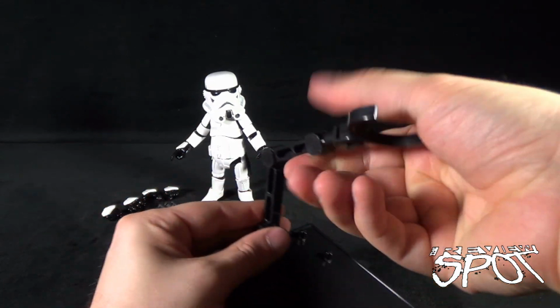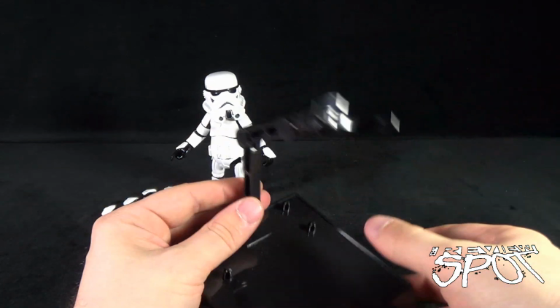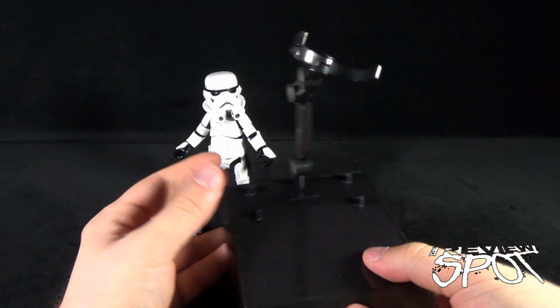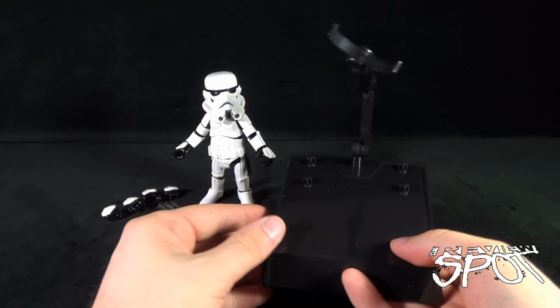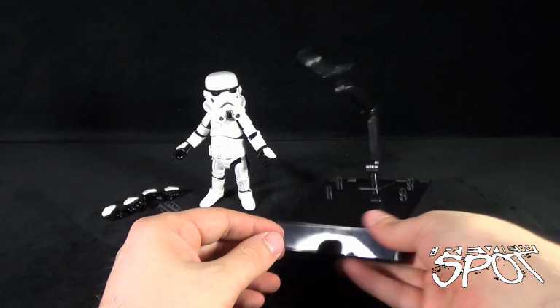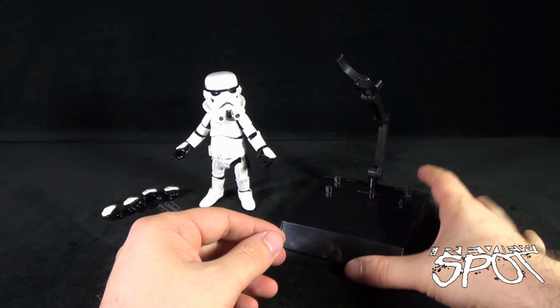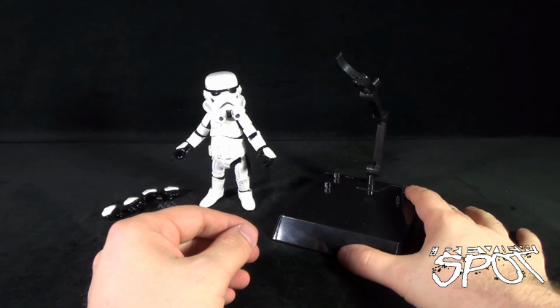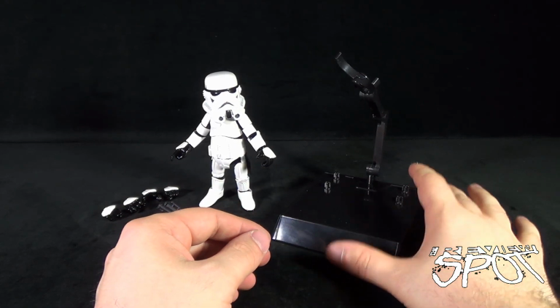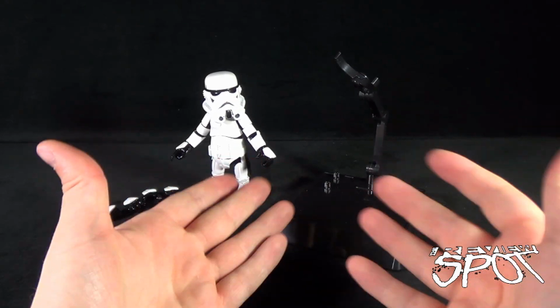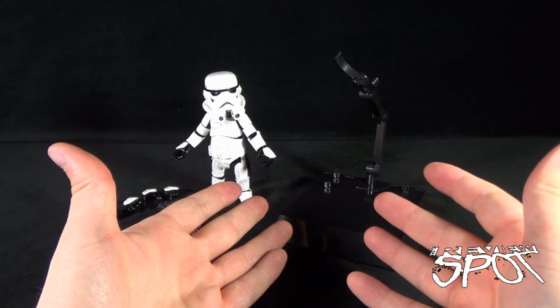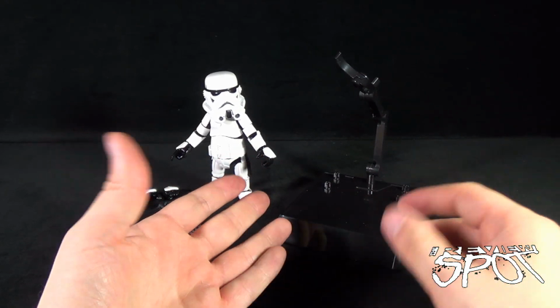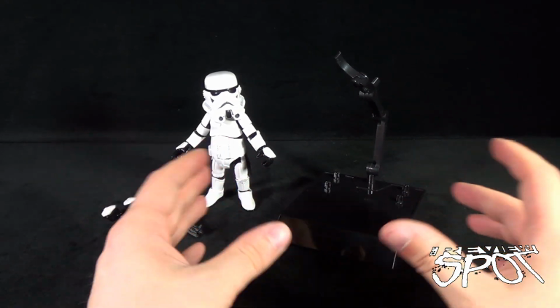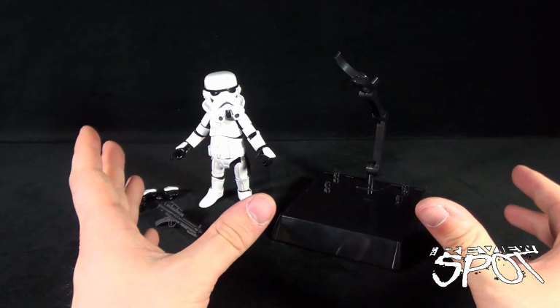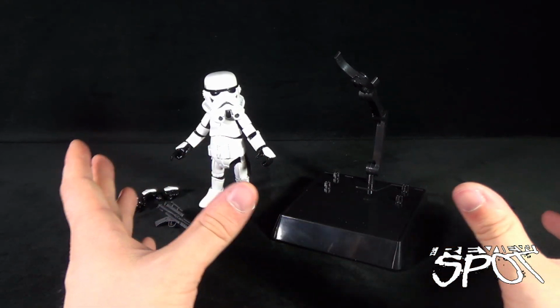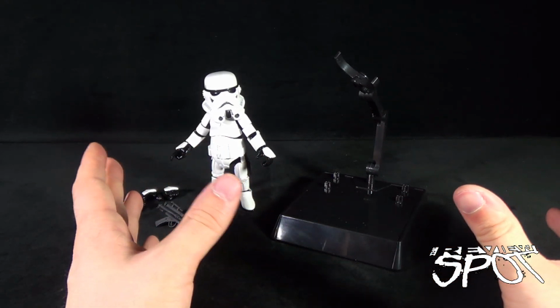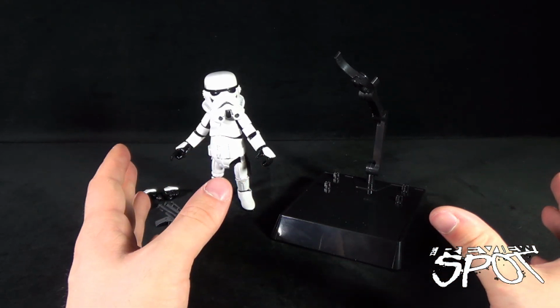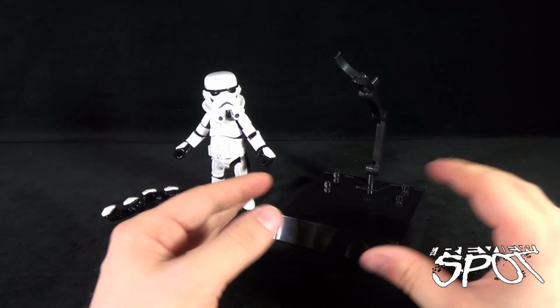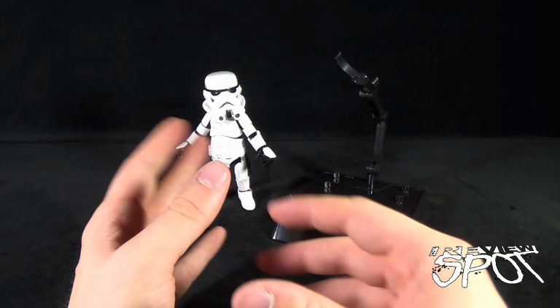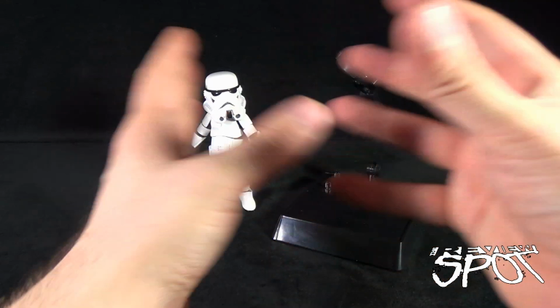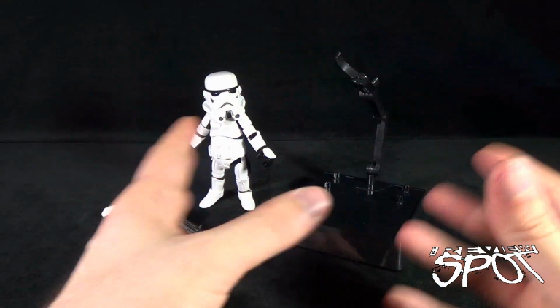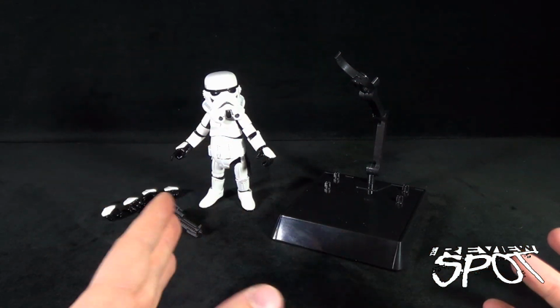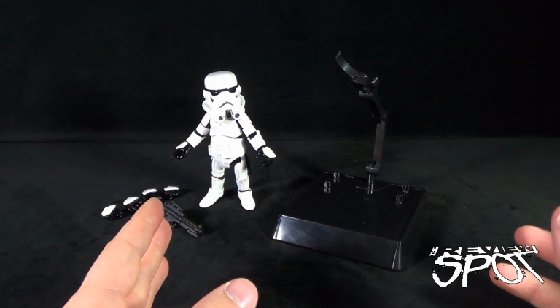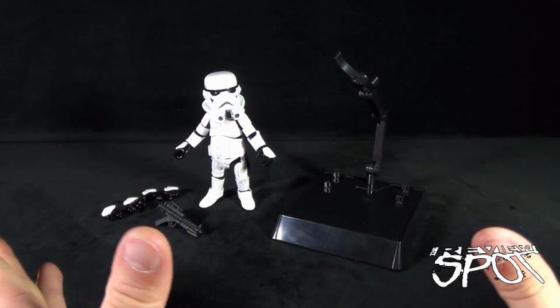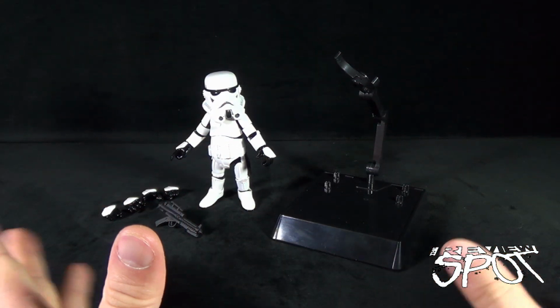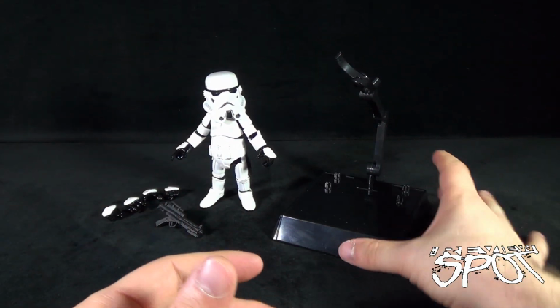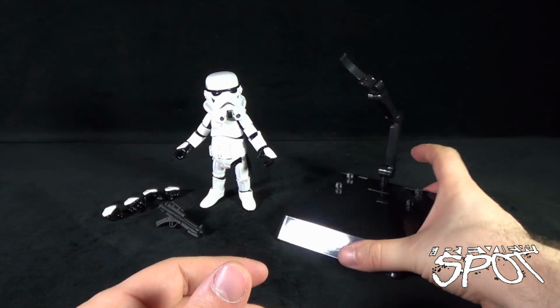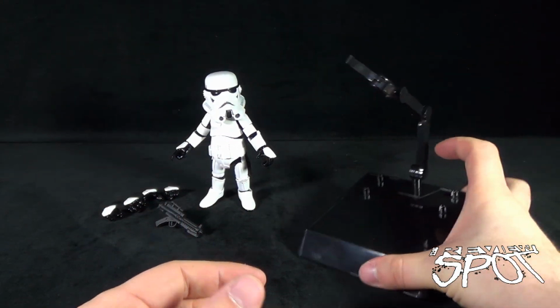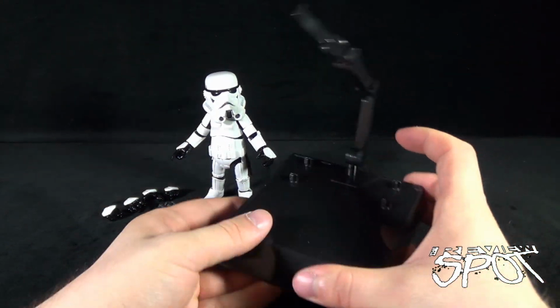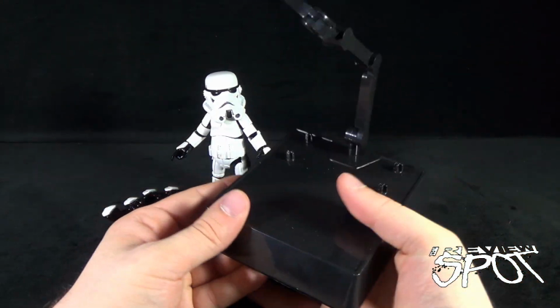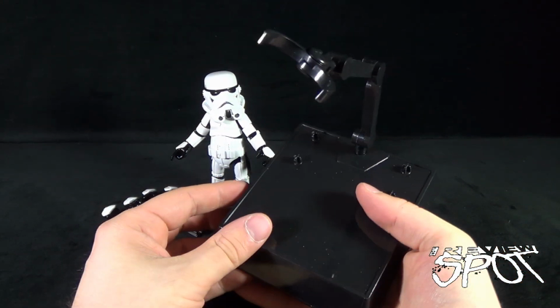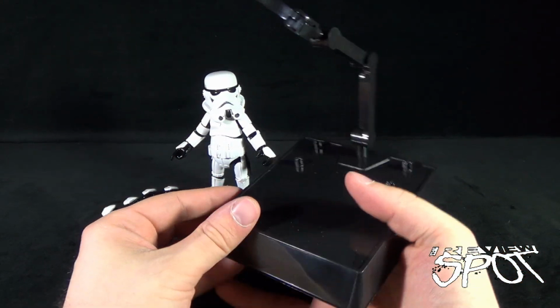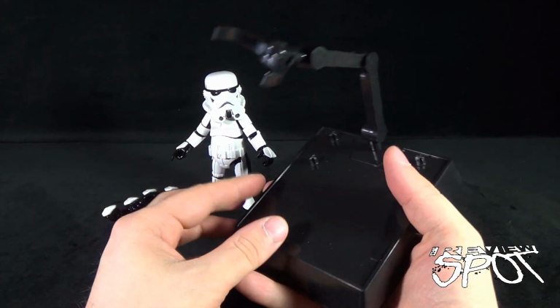The stand gives you enough flexibility with posing options that you could technically have the stormtrooper lunging or flying in the air — not that you'd necessarily do that, but you certainly can if you wish.